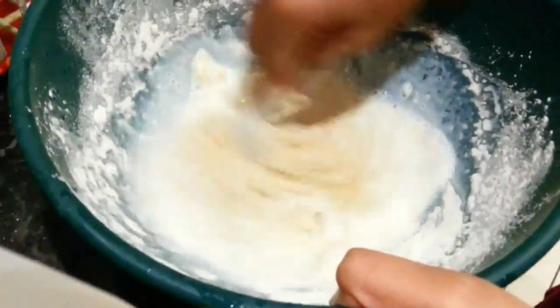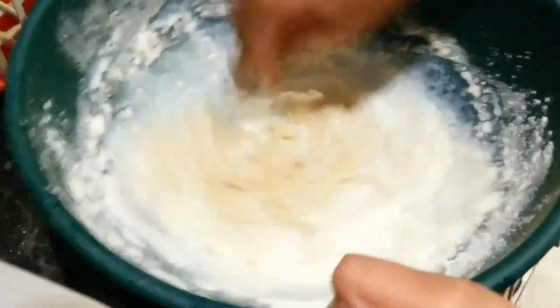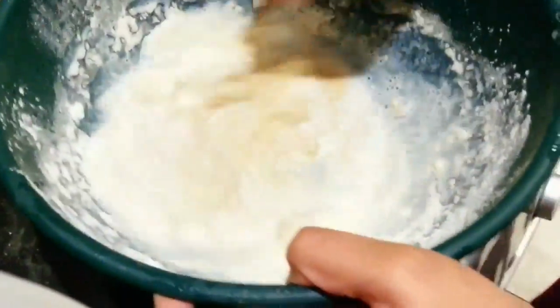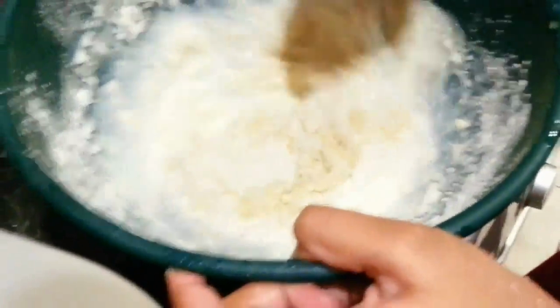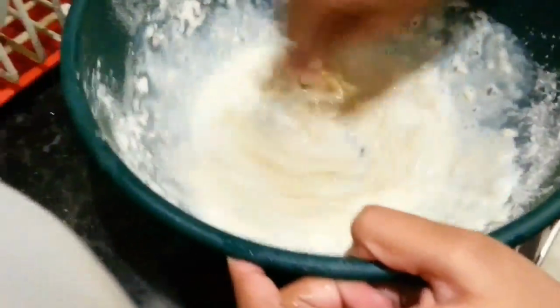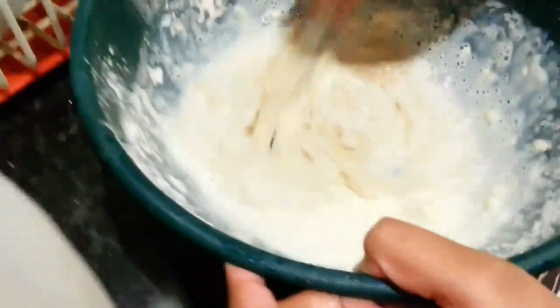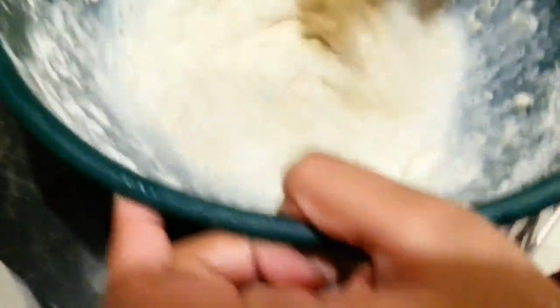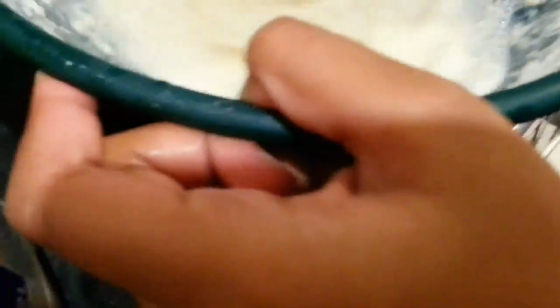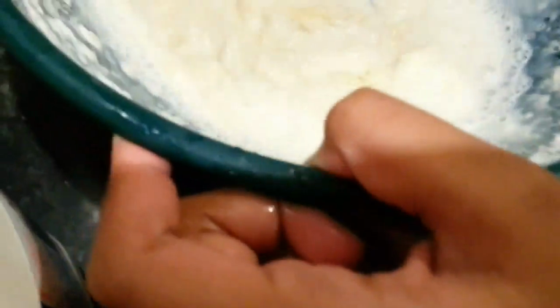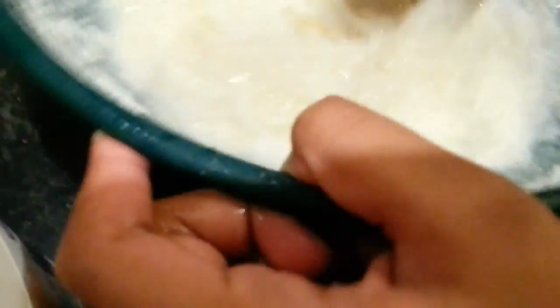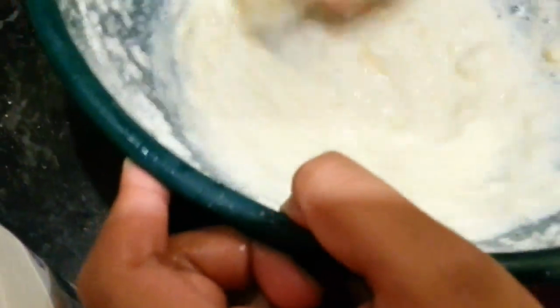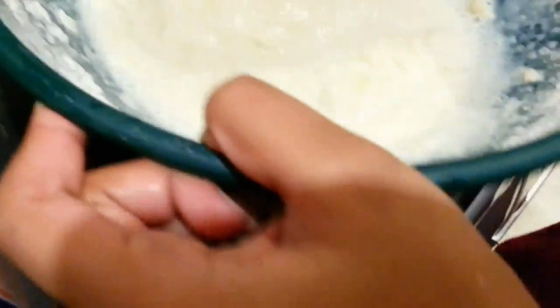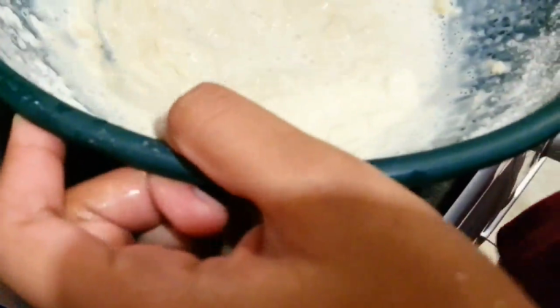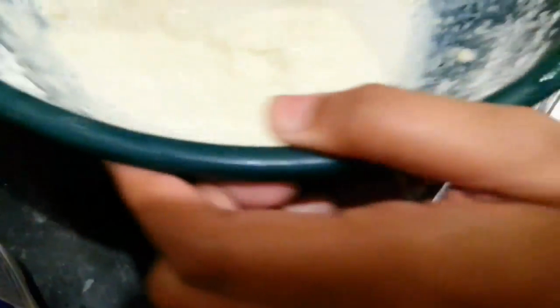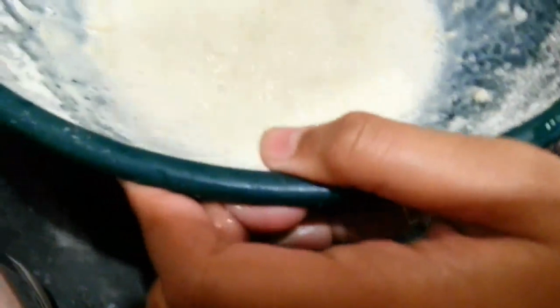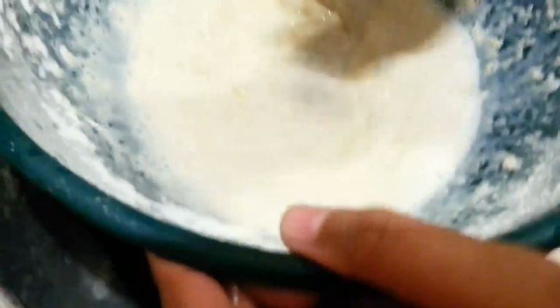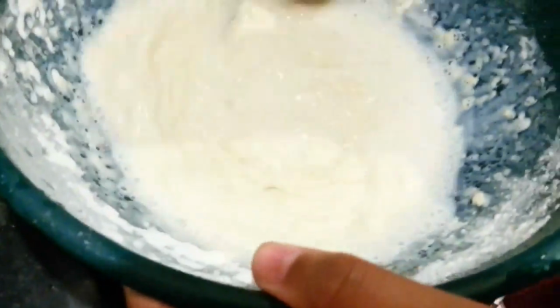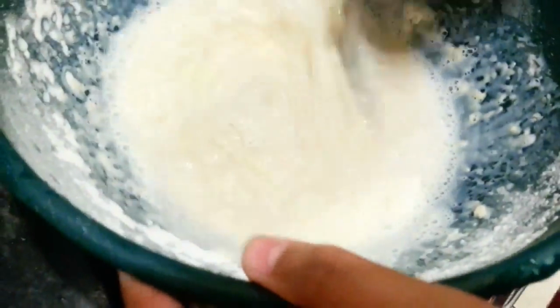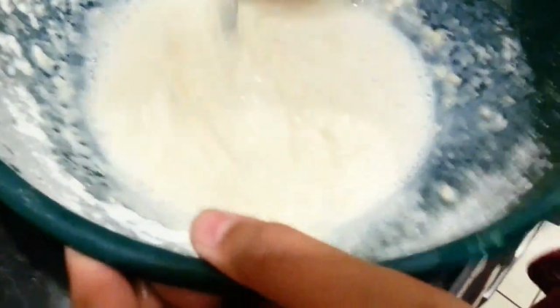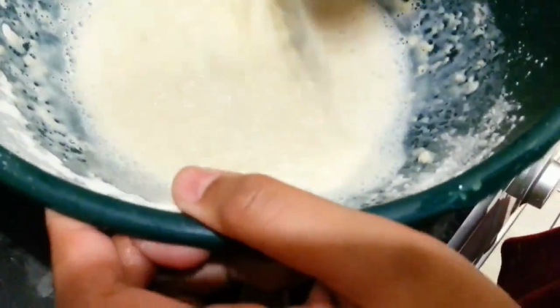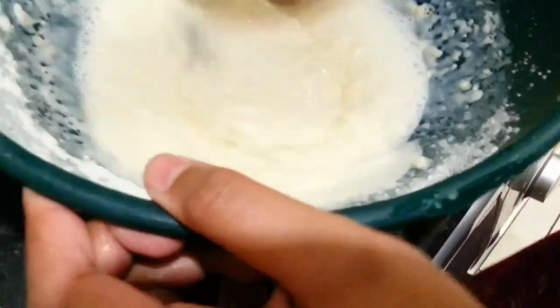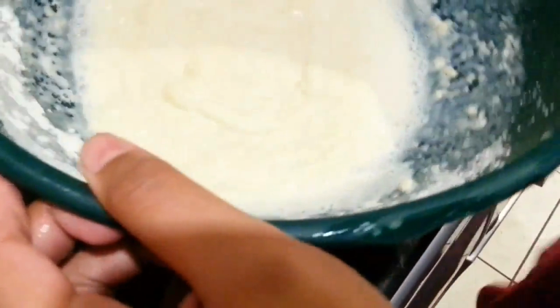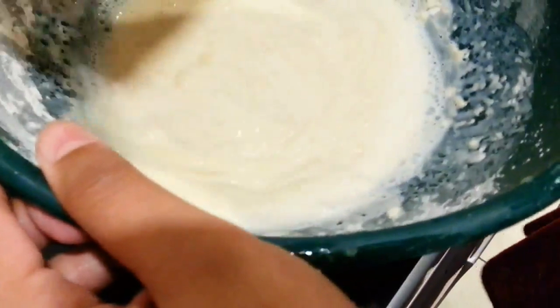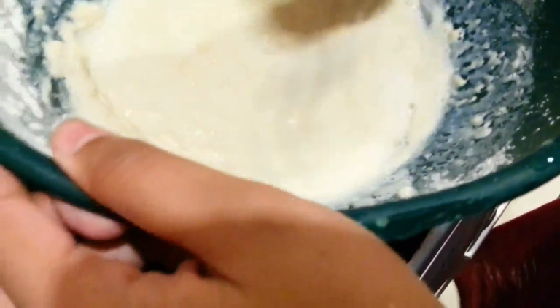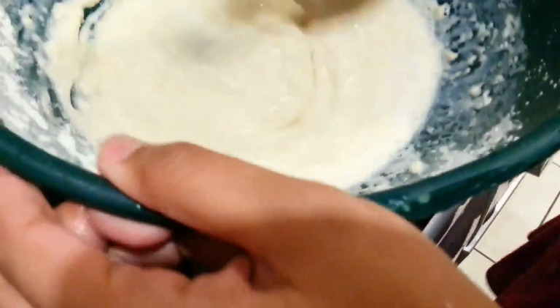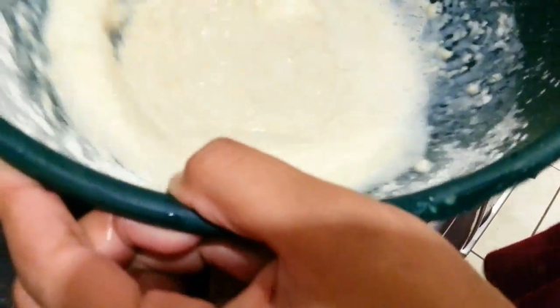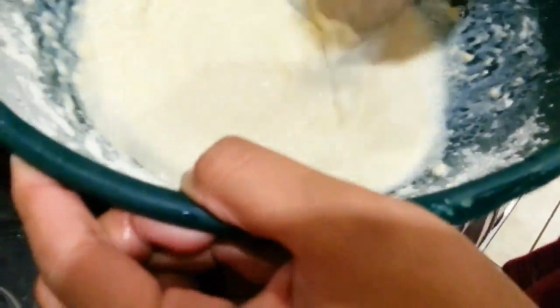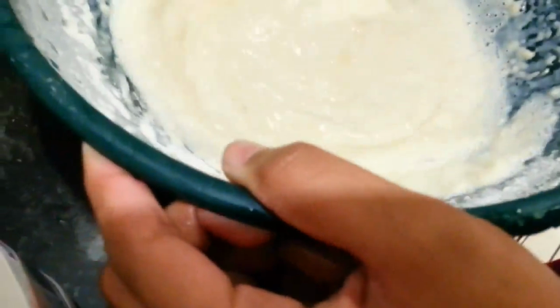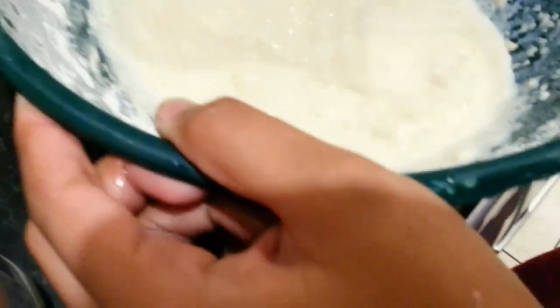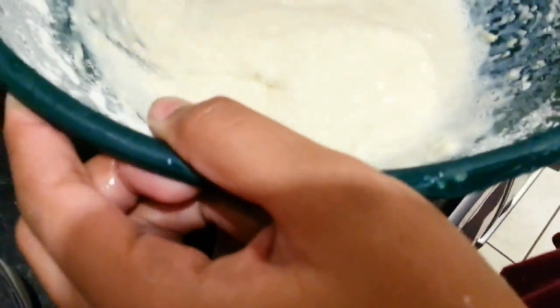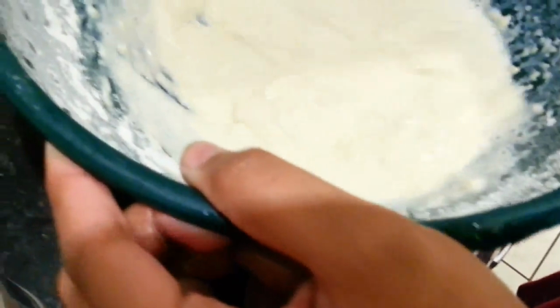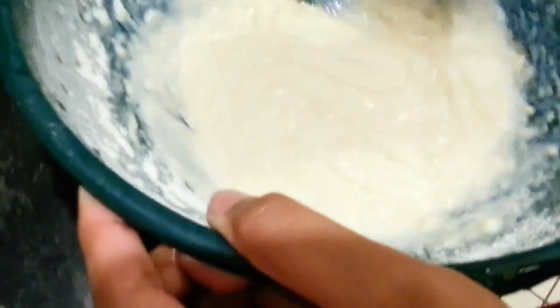Stir it up, stir it in there. Give it a good stir. Put some milk in there and mix it all in.